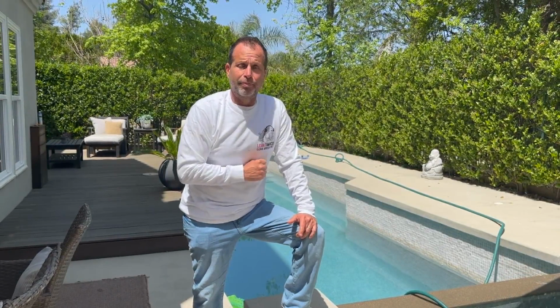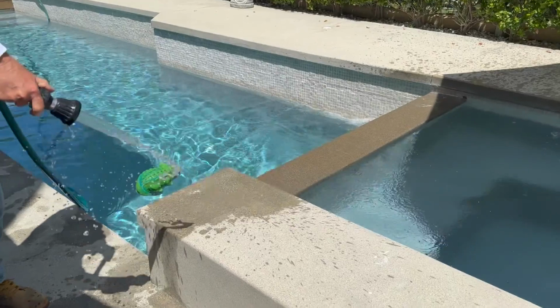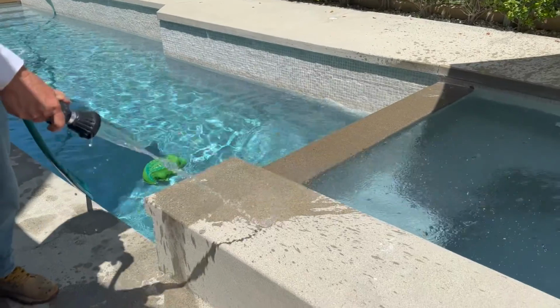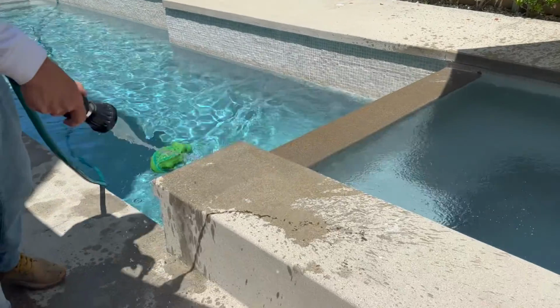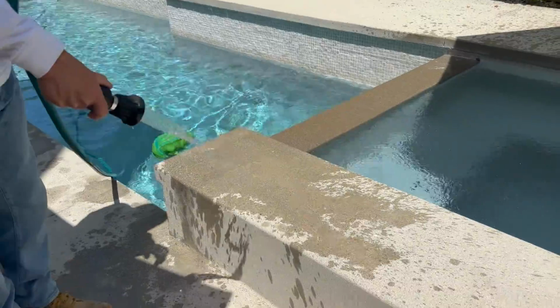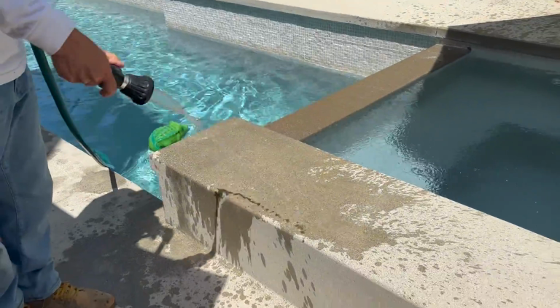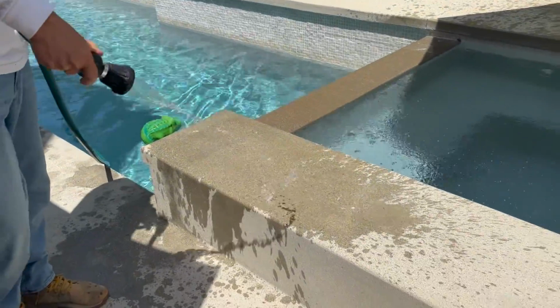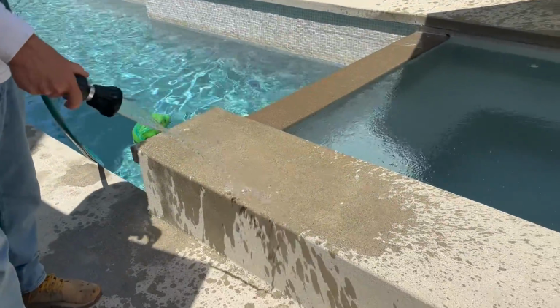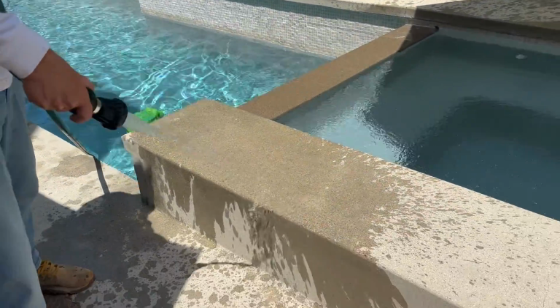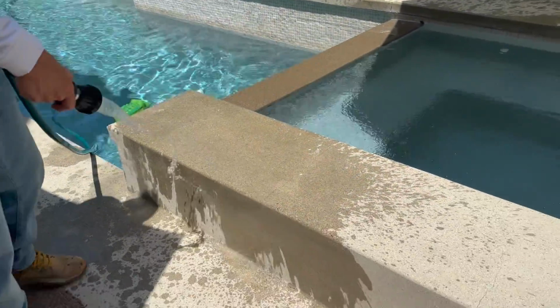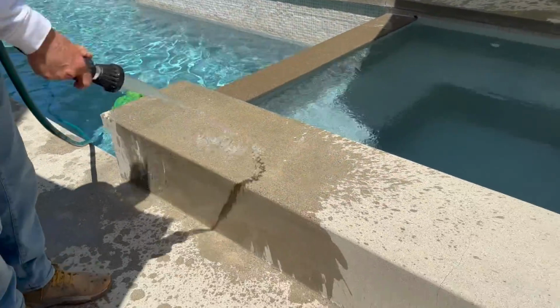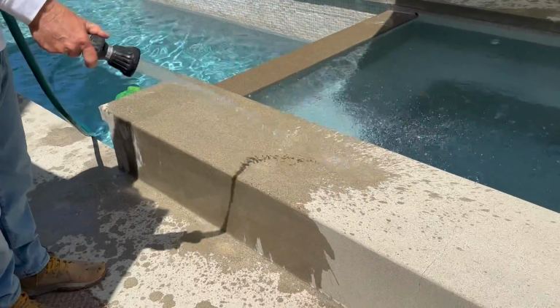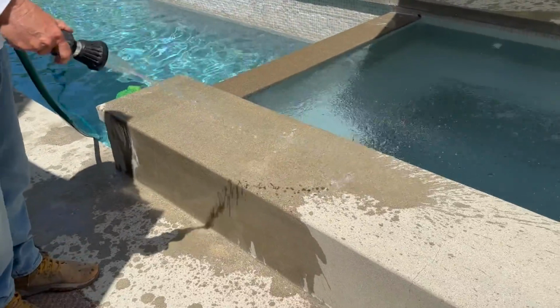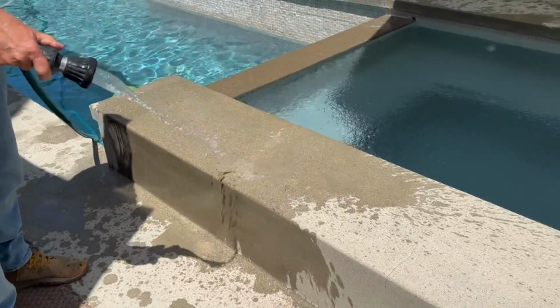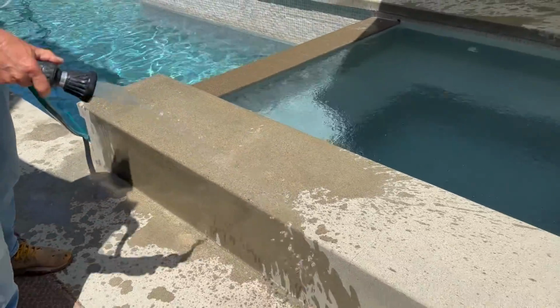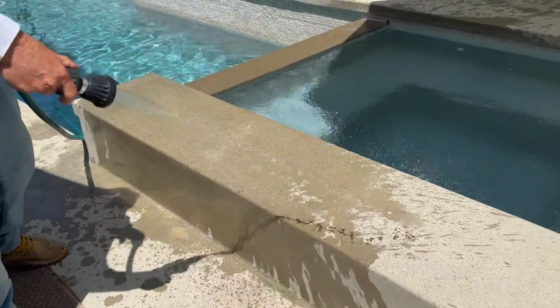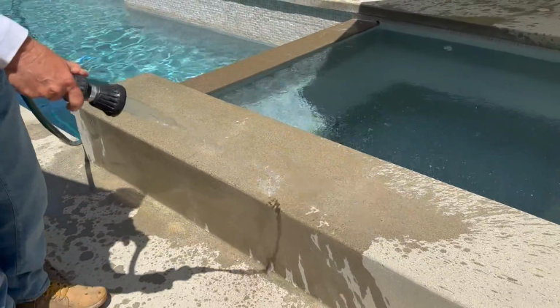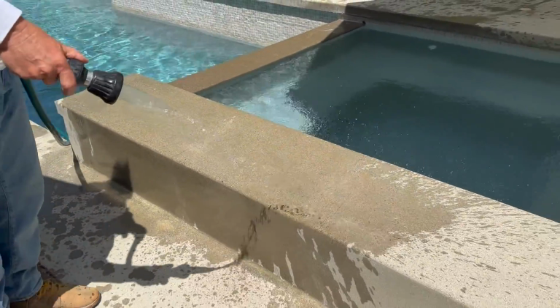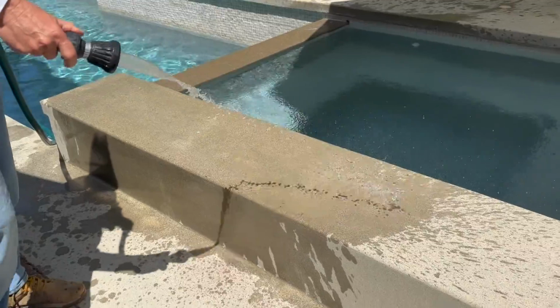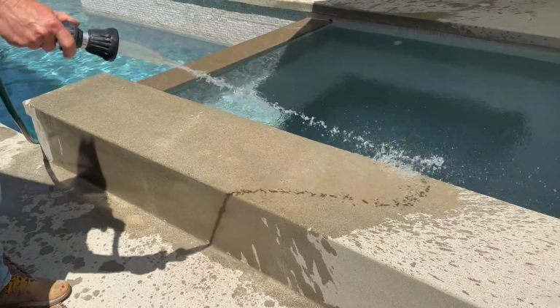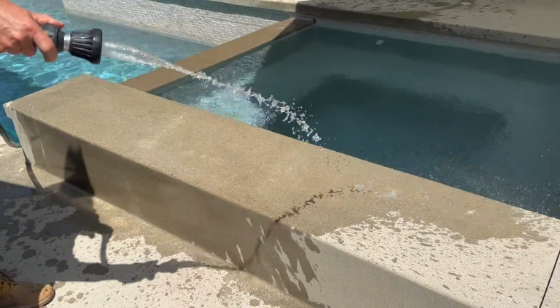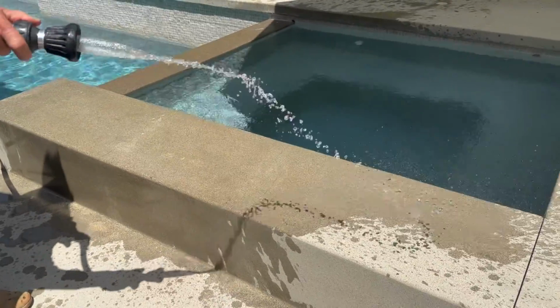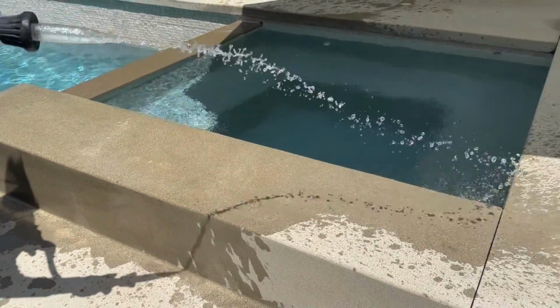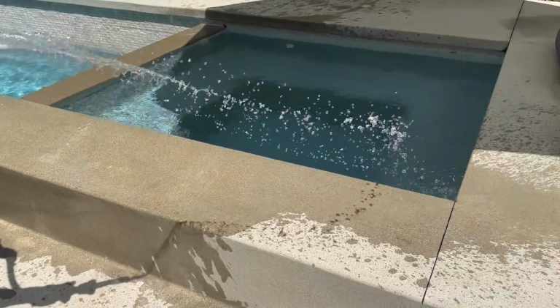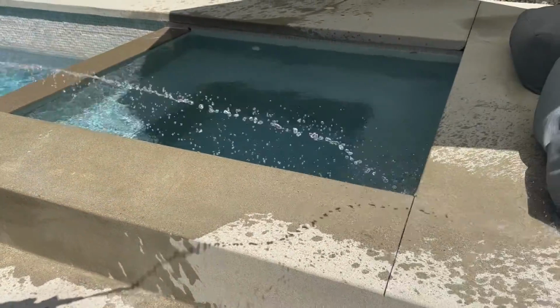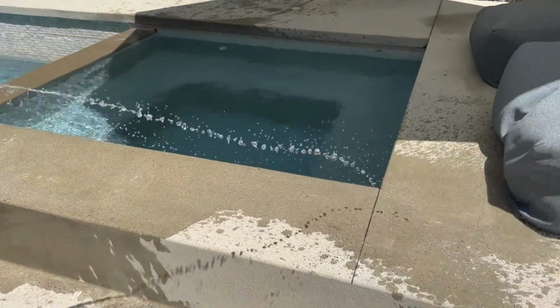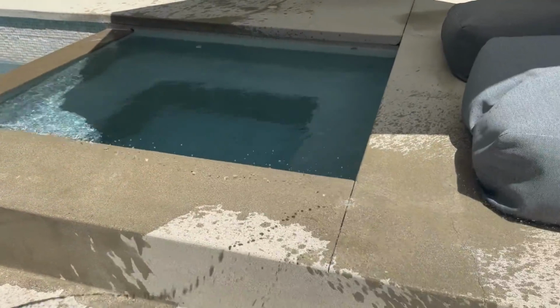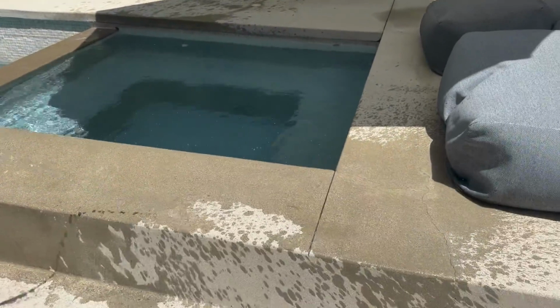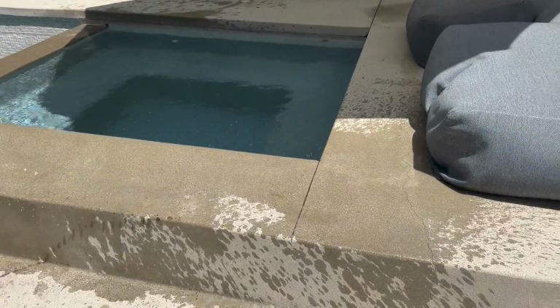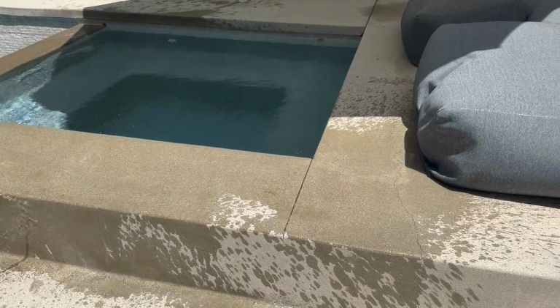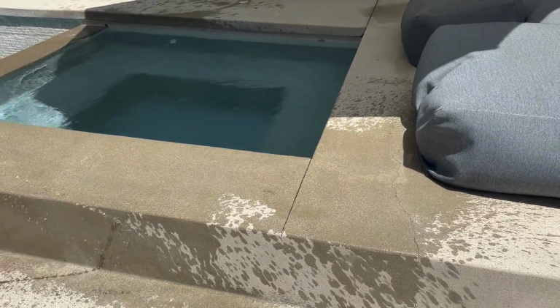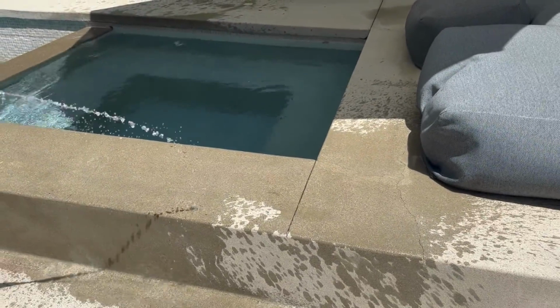So right now we're just going to lightly wet it. We don't have to completely saturate it, but we're going to get it nice and wet. And then what we're going to do is rely on the sun to actually dry it out. And that's what we're doing right here.